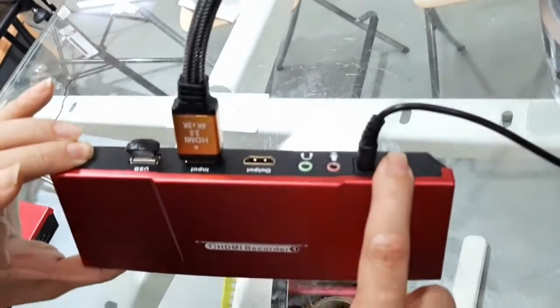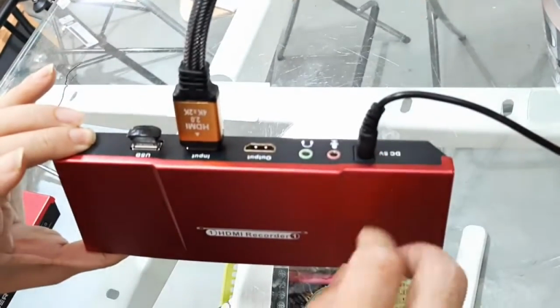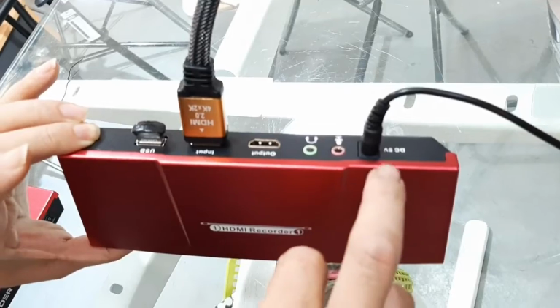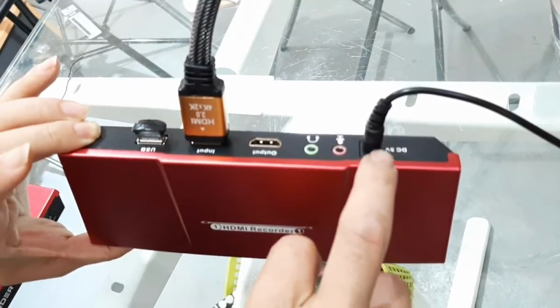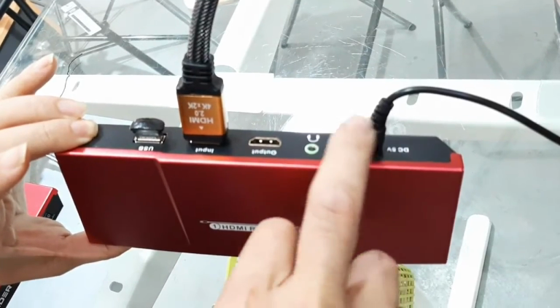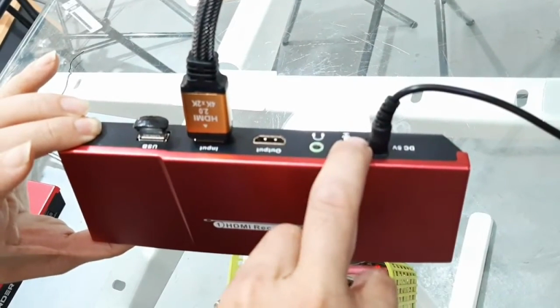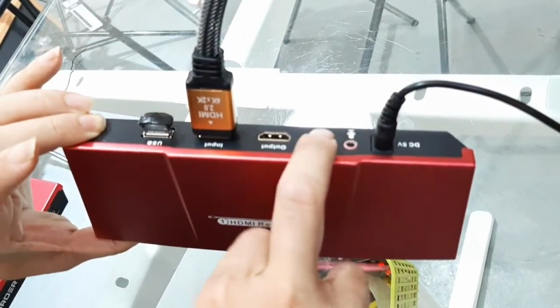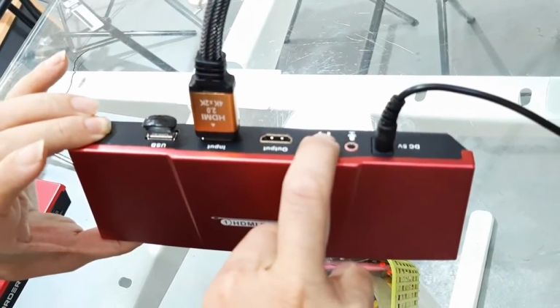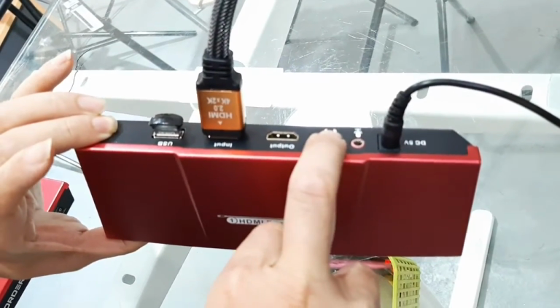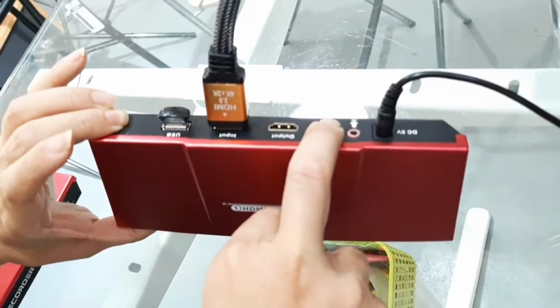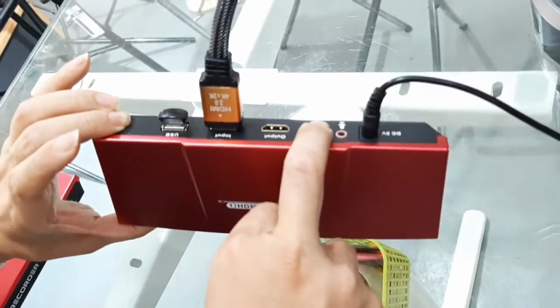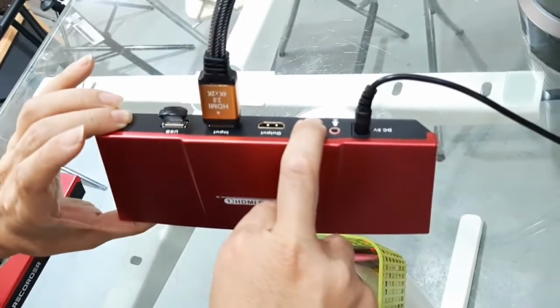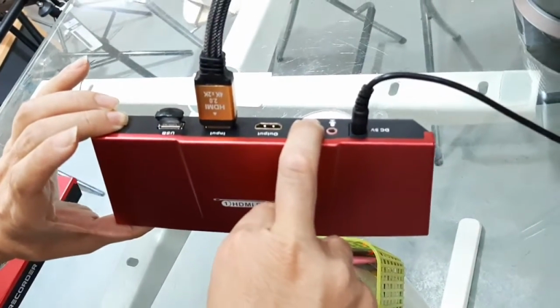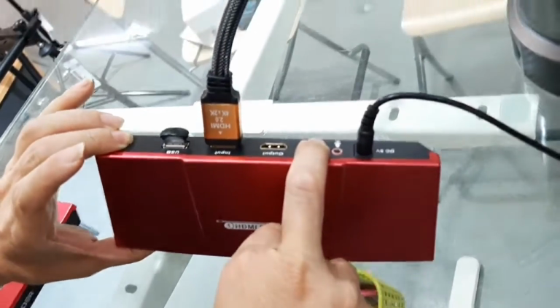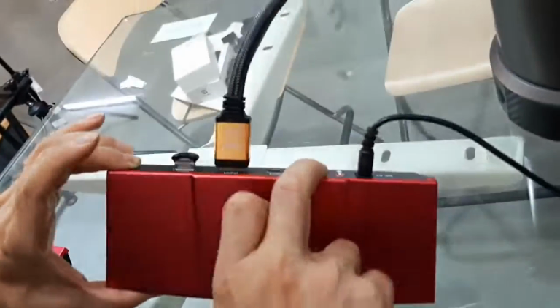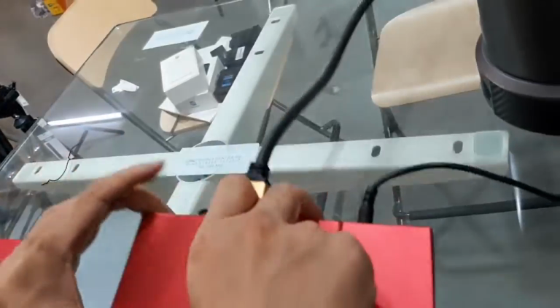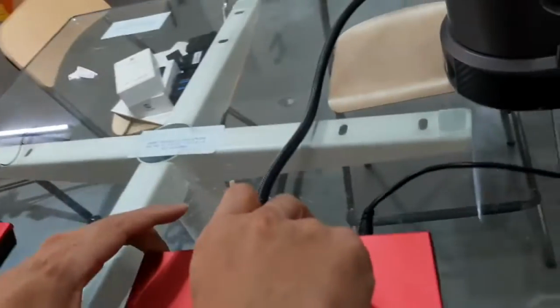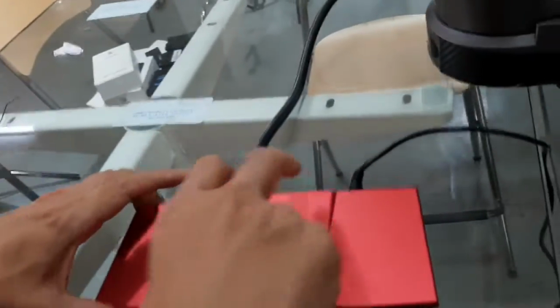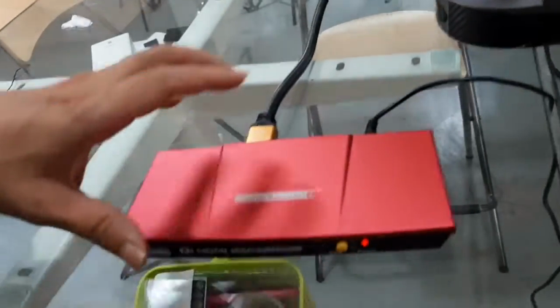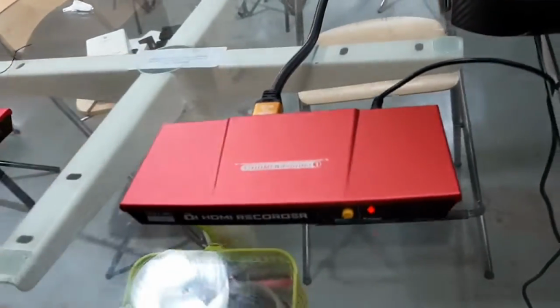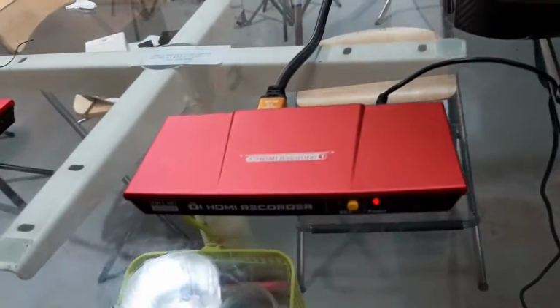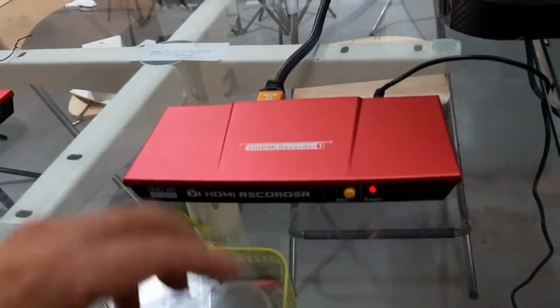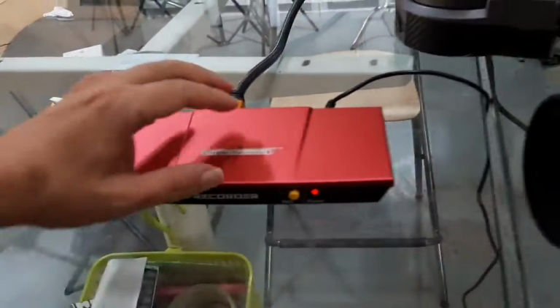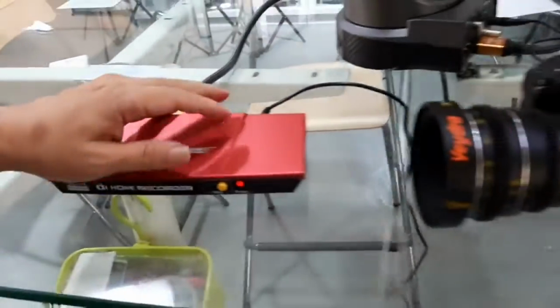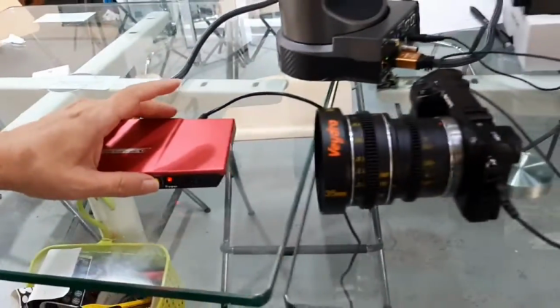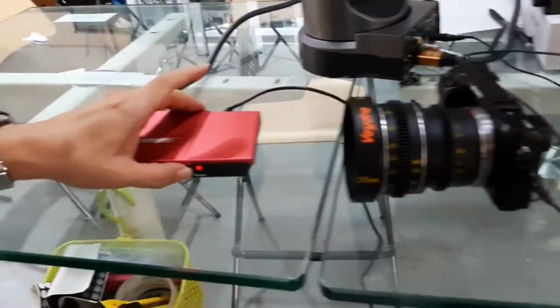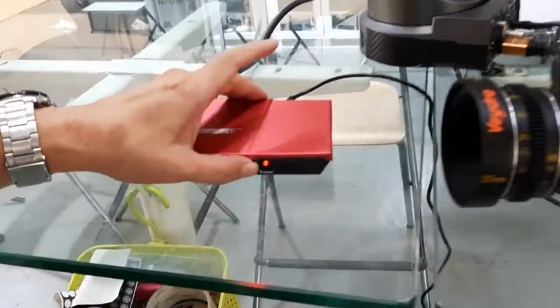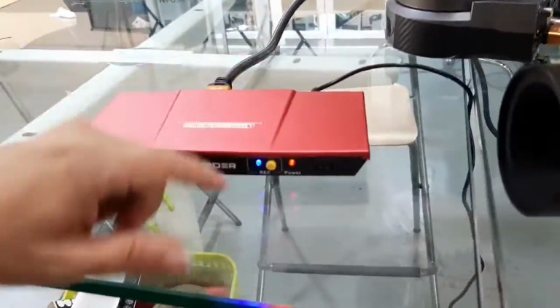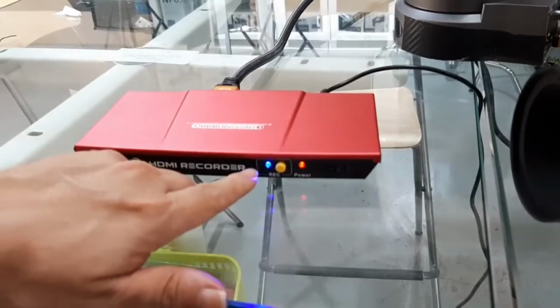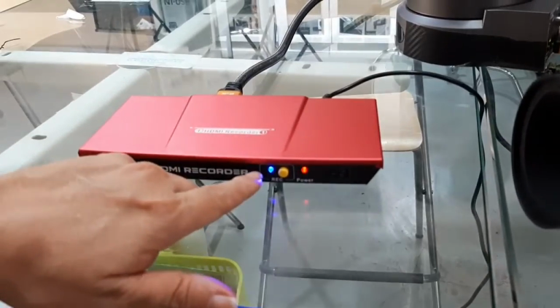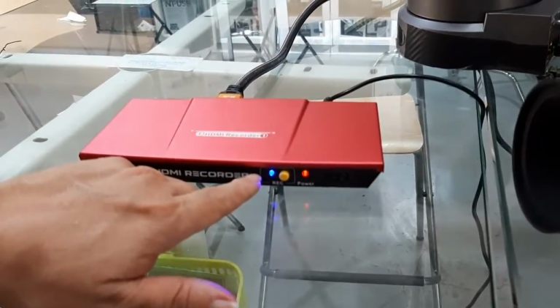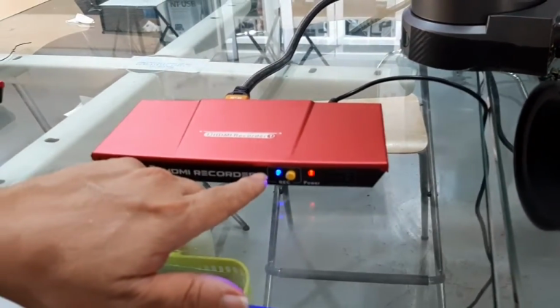You can also input the mic and the headset here just for listening to the audio. So we are going to do a recording. Recording is quite easy — just press here to record. The blue light means it's recording.